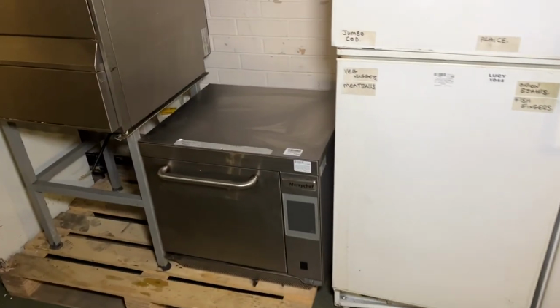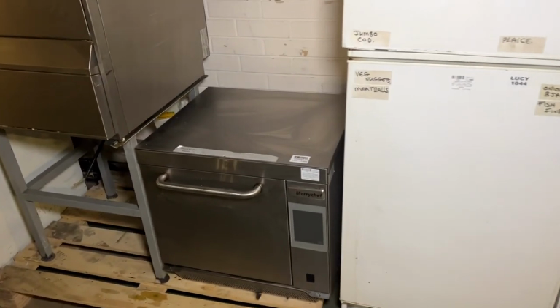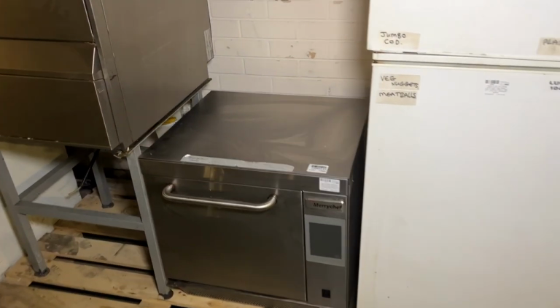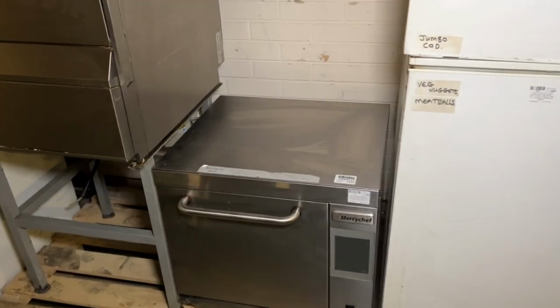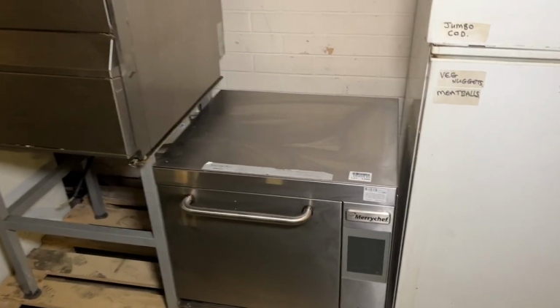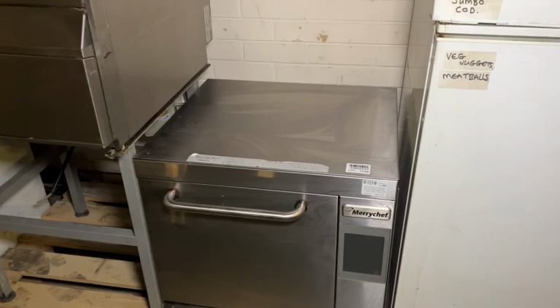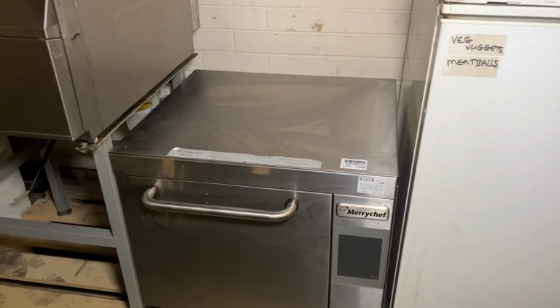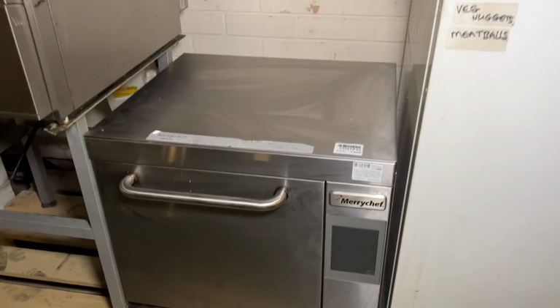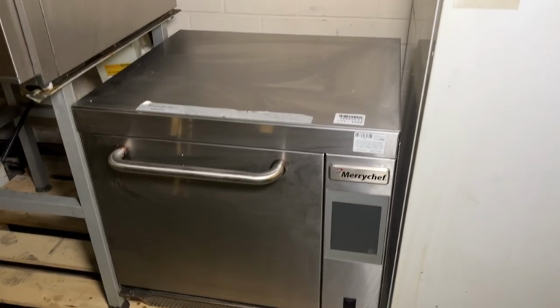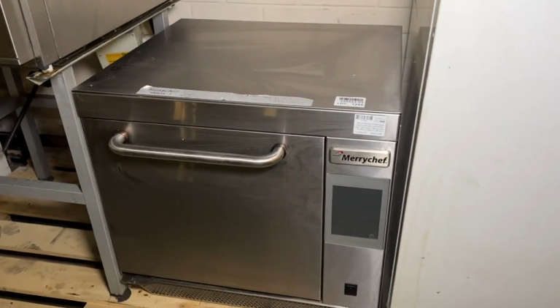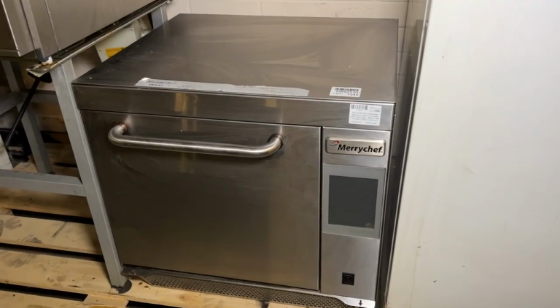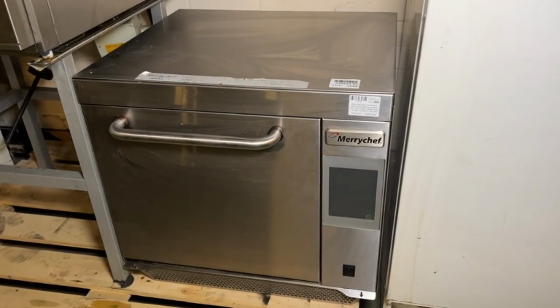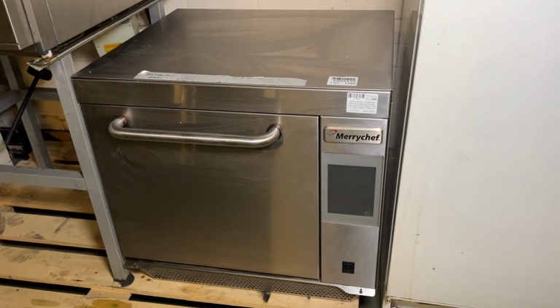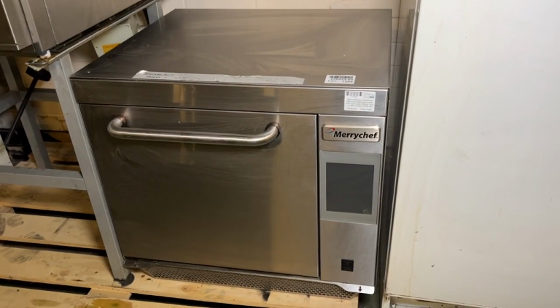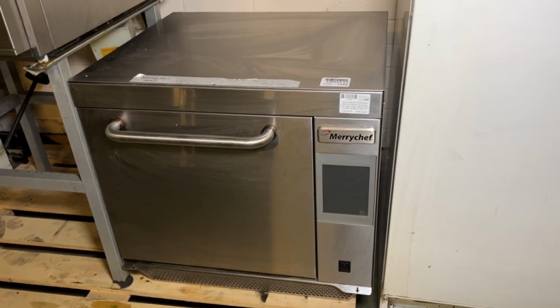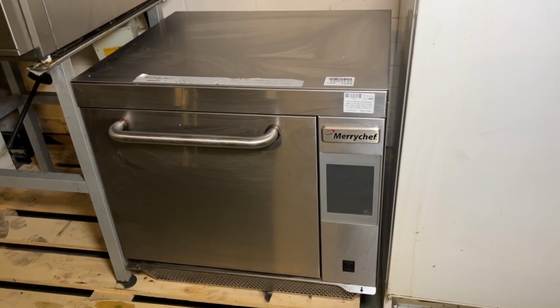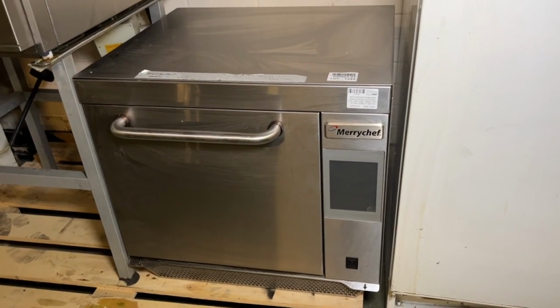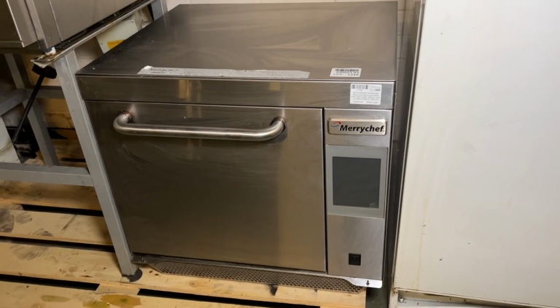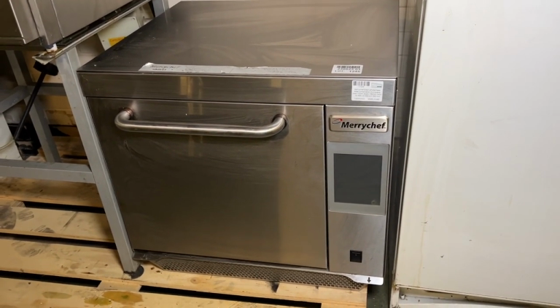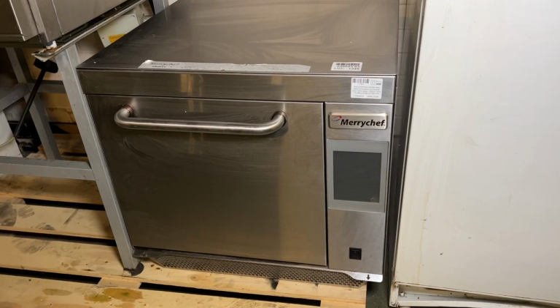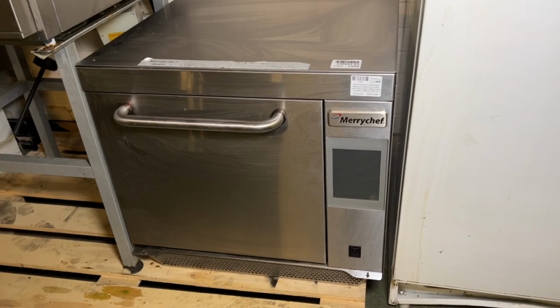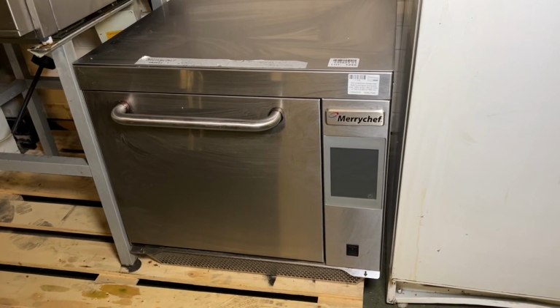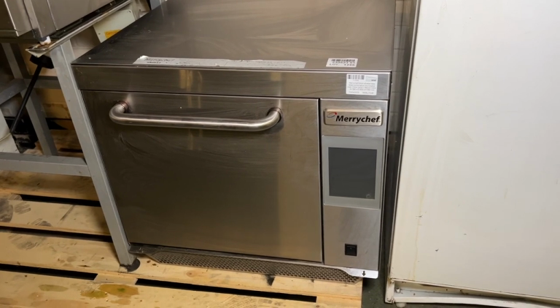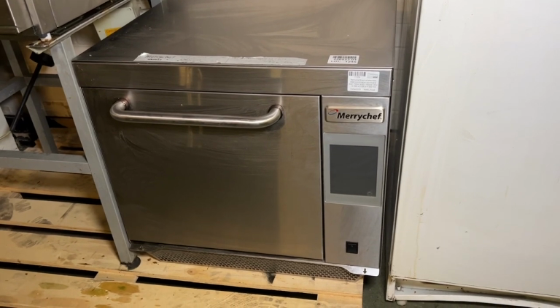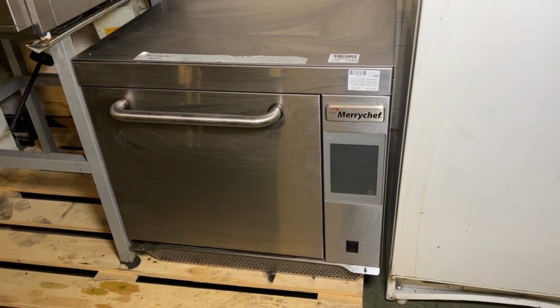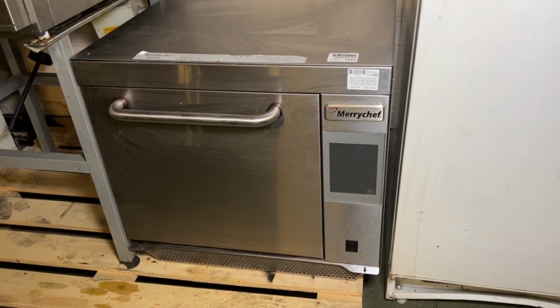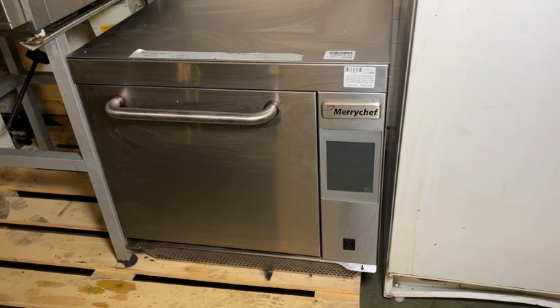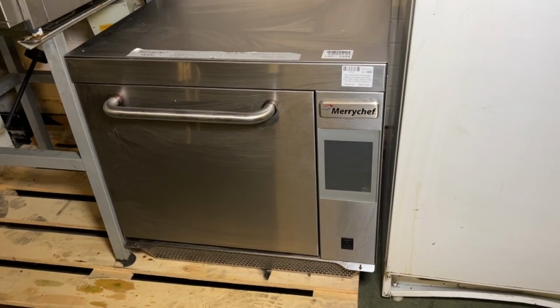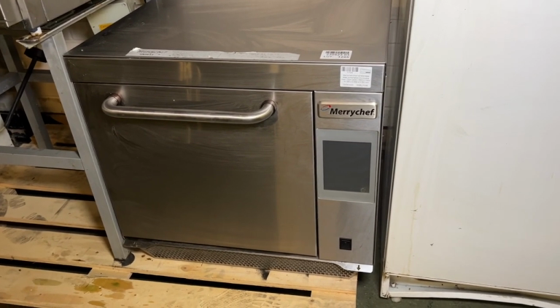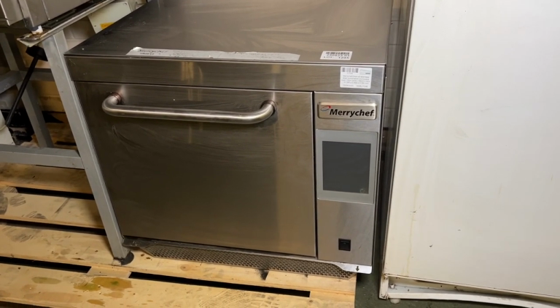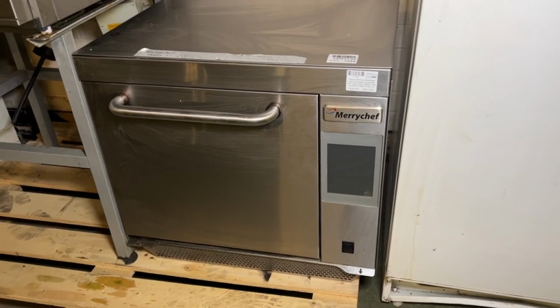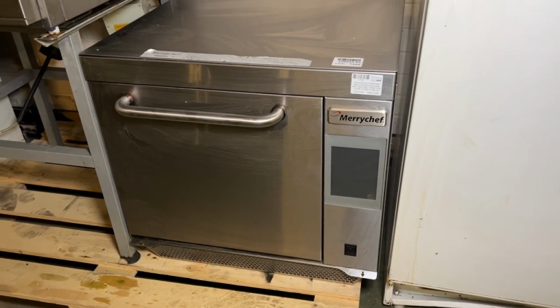We featured one of these in the first video — the Merrychef Icon turbo ovens. At lot 1245 this is the E3 model.